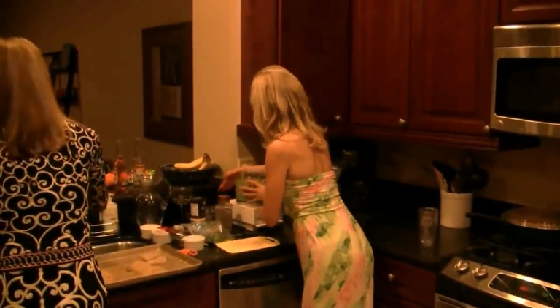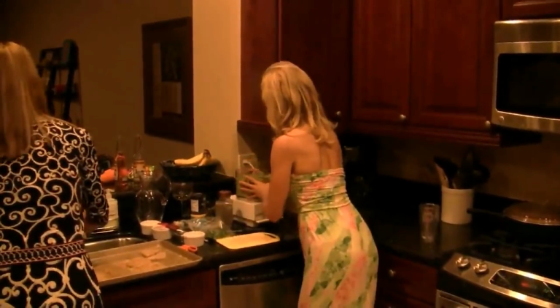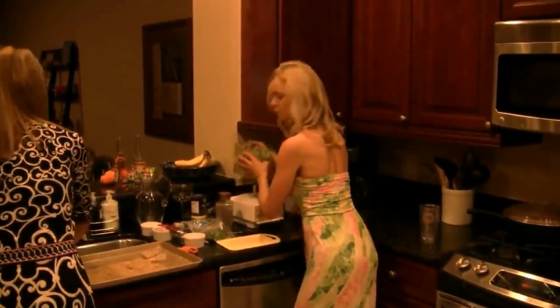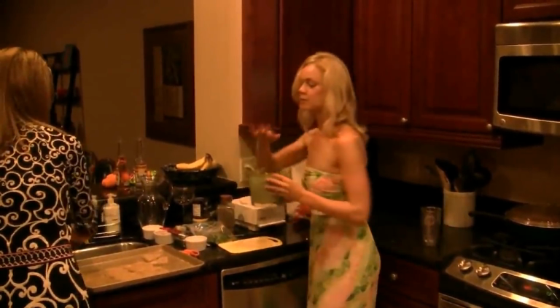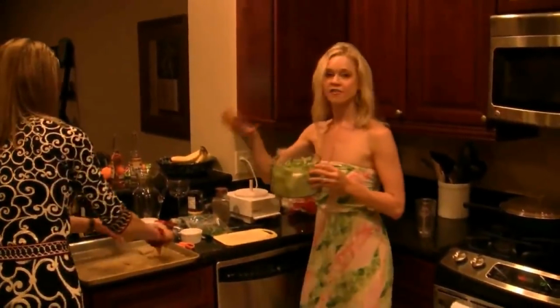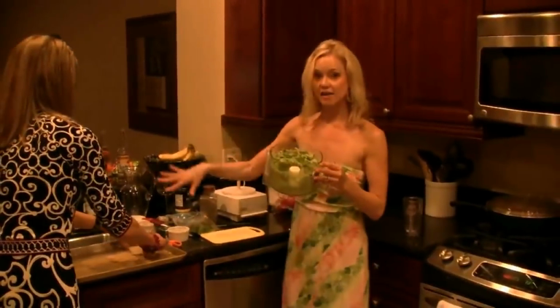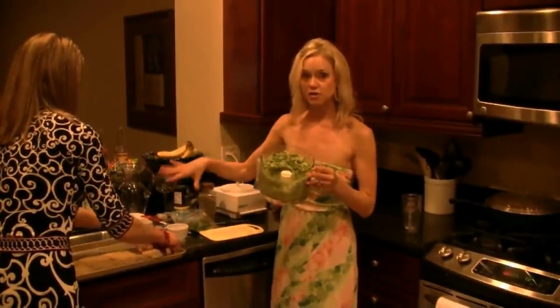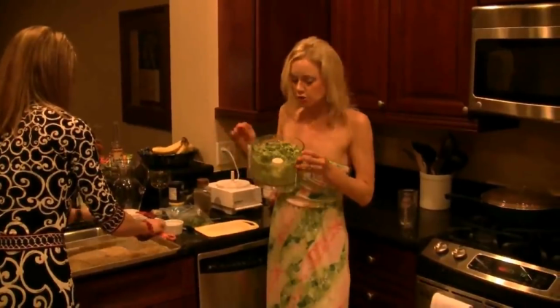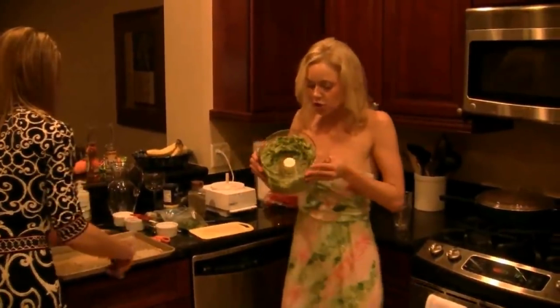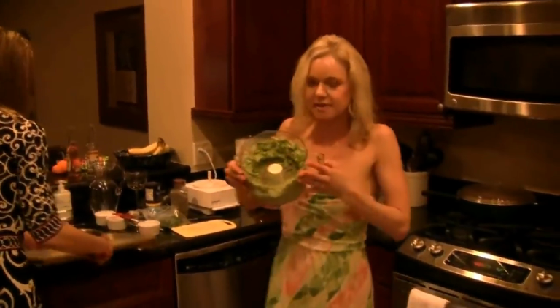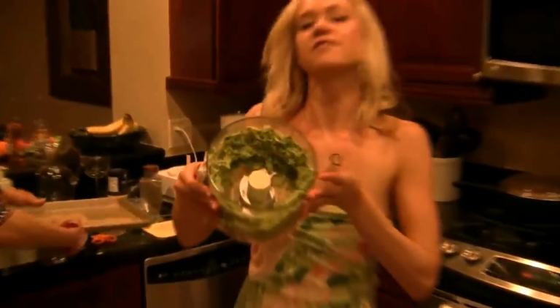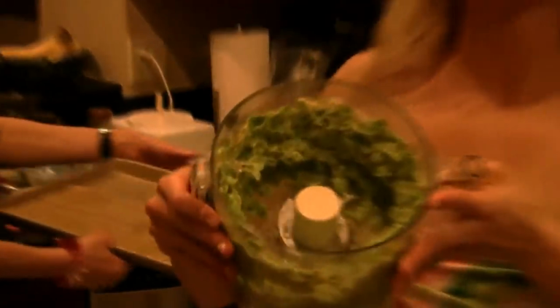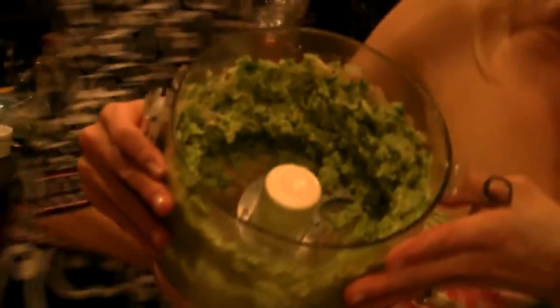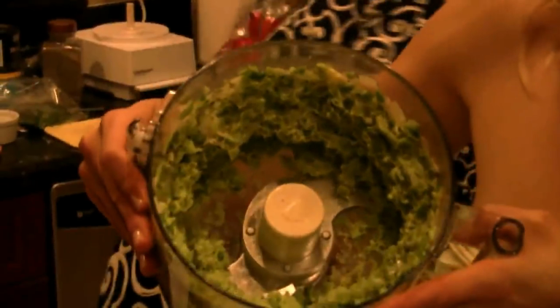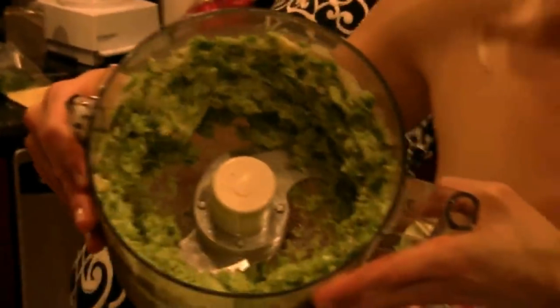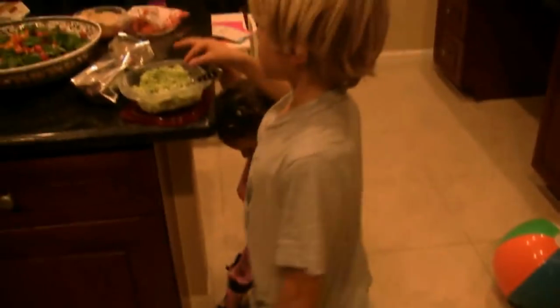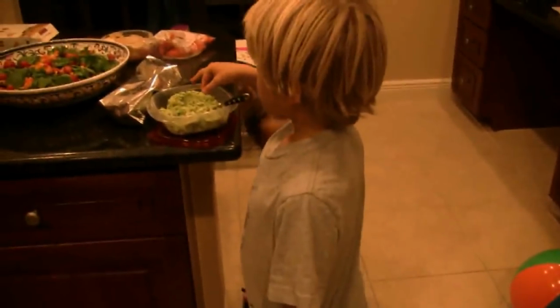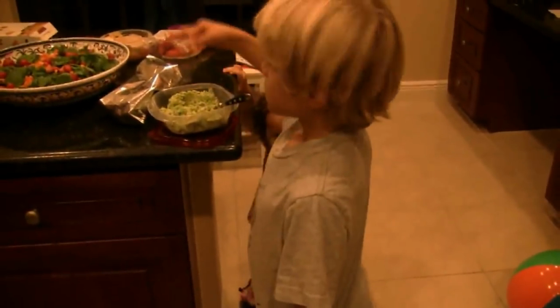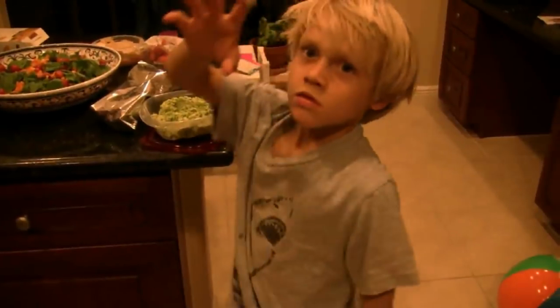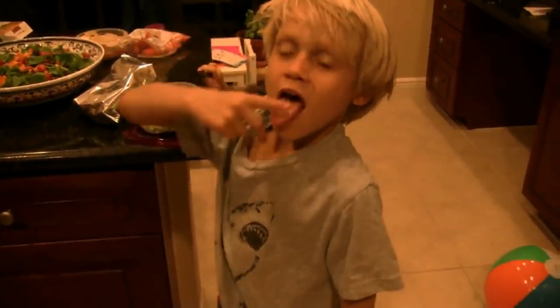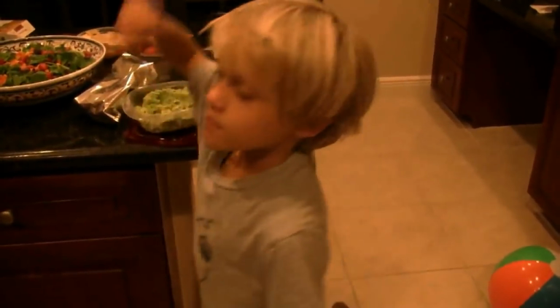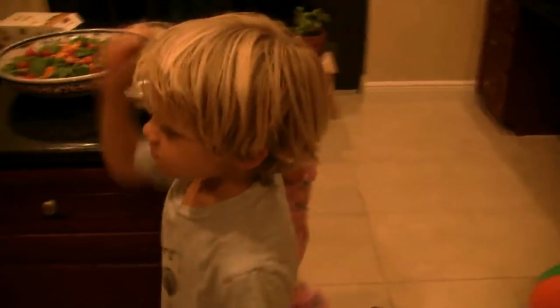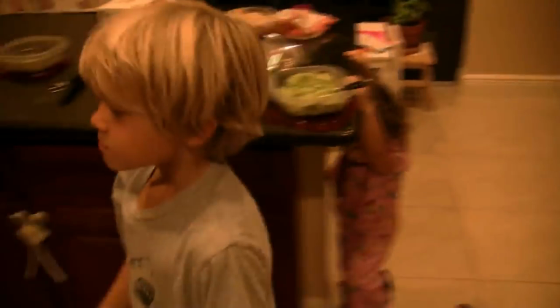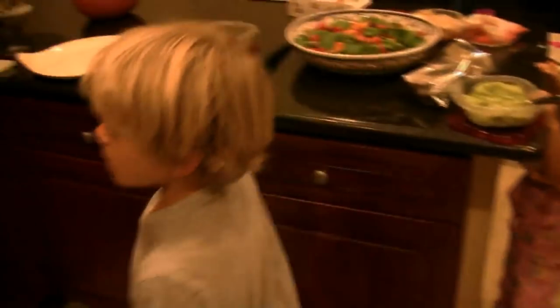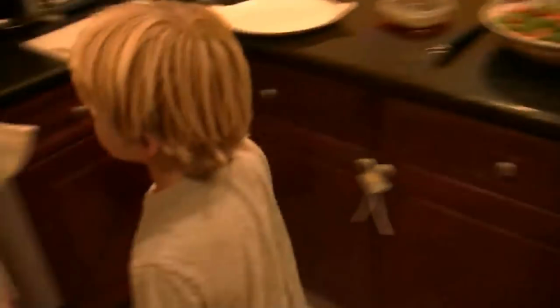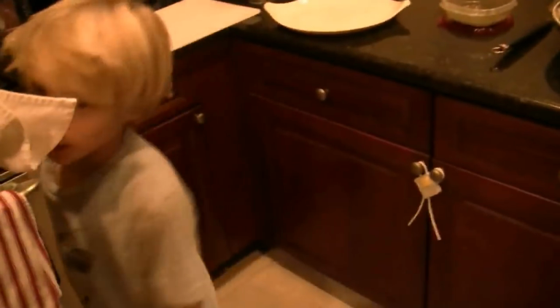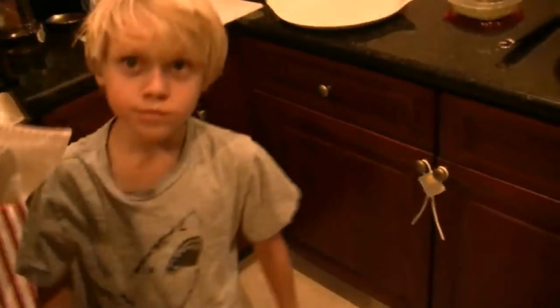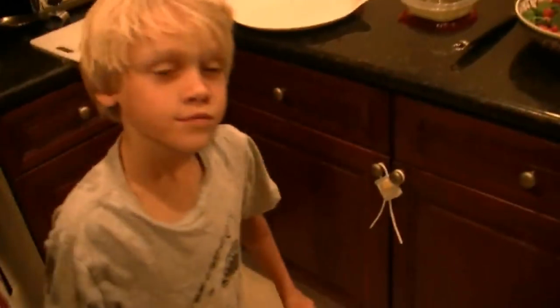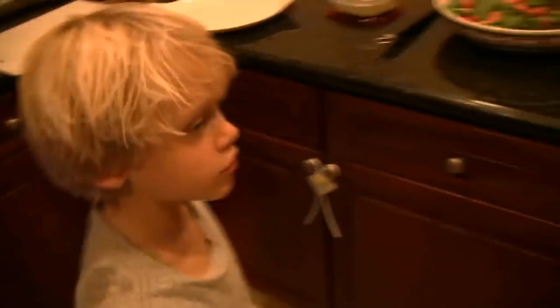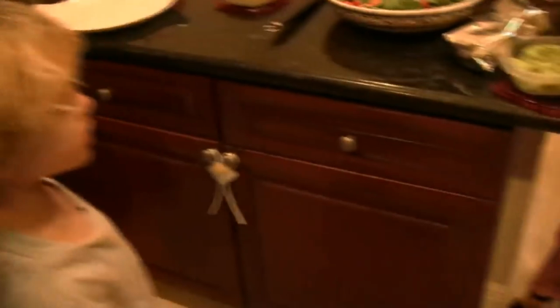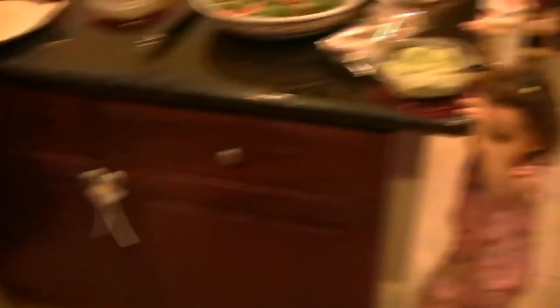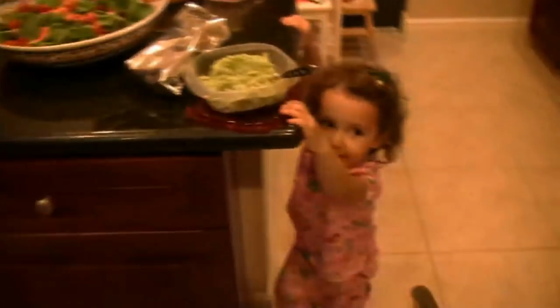It looks so pretty. Now when the crostini are toasted, I'll show you the final product. See how vibrant that looks? Can you guys try a bite of the dip? Is it good? Better than last time!